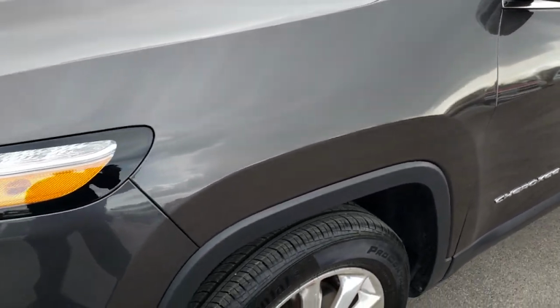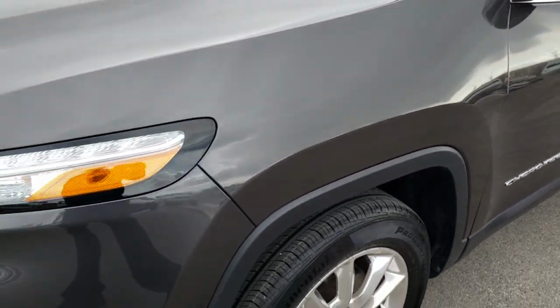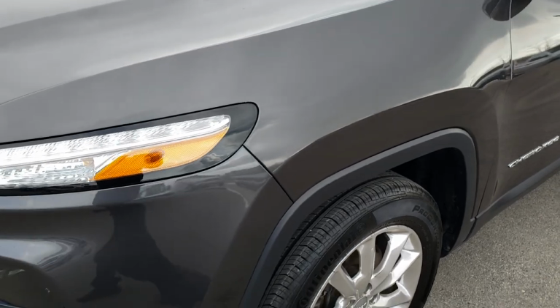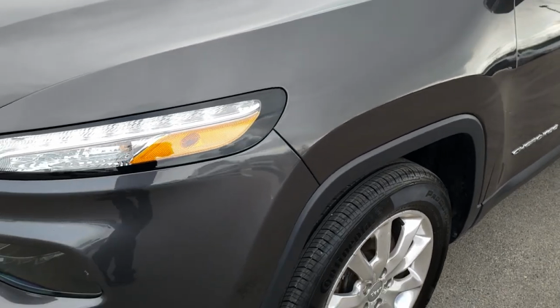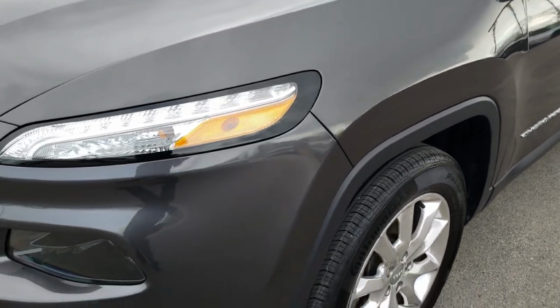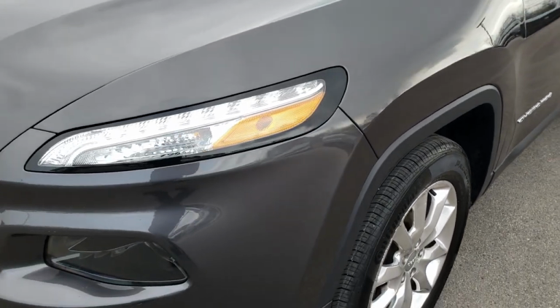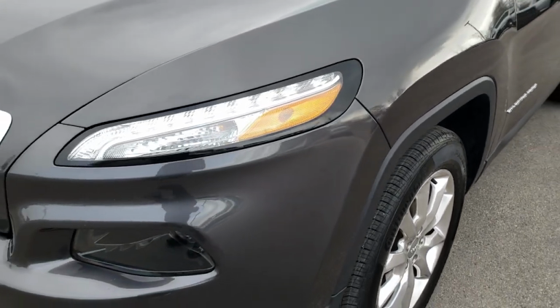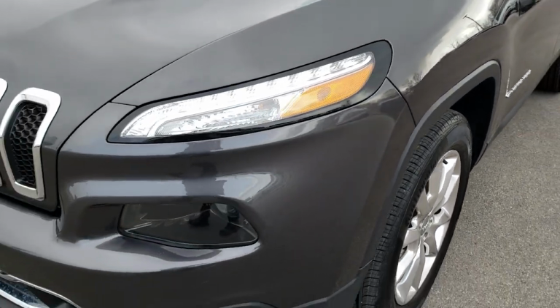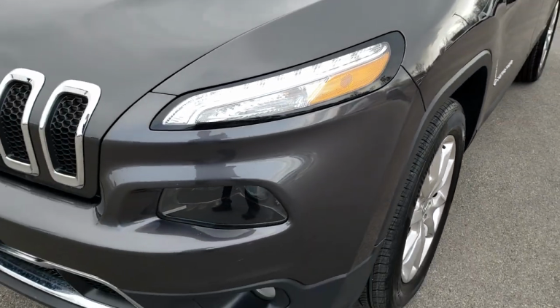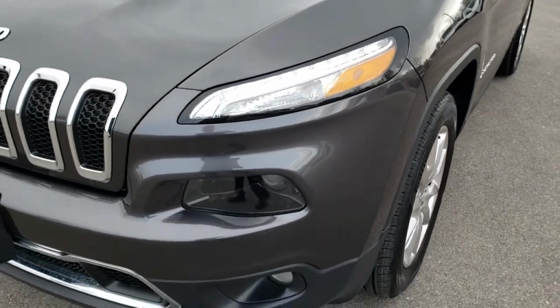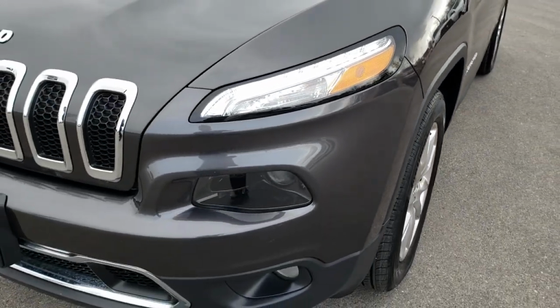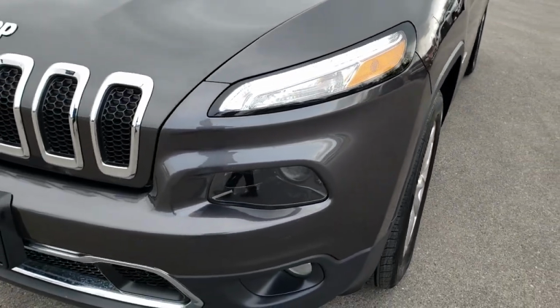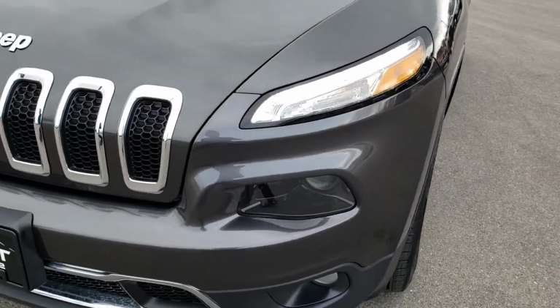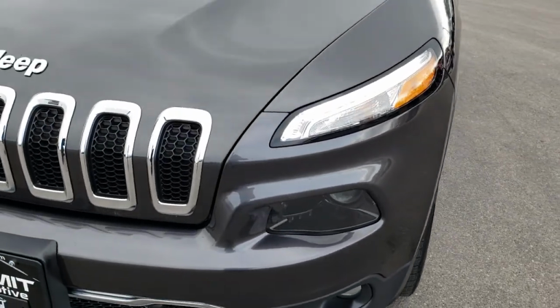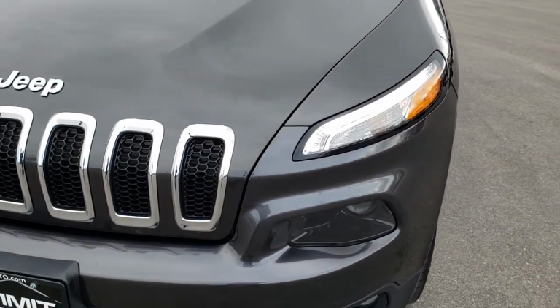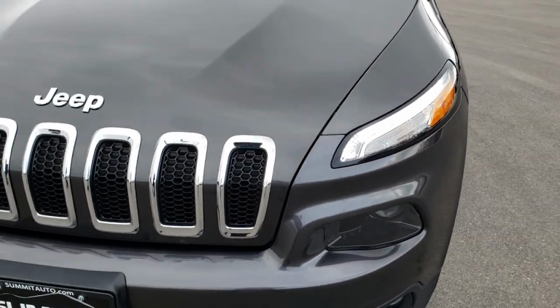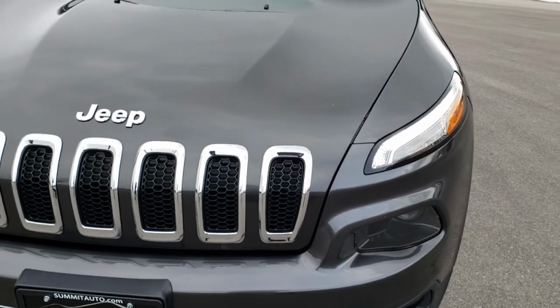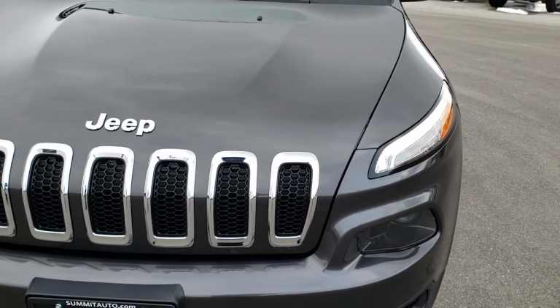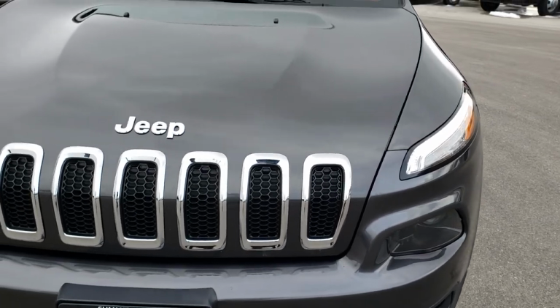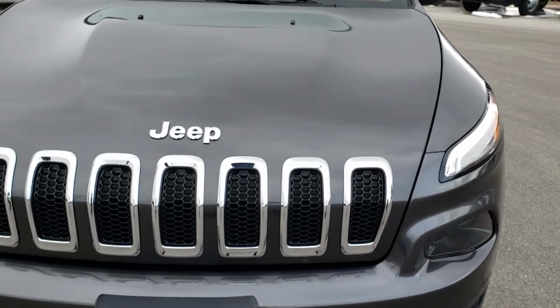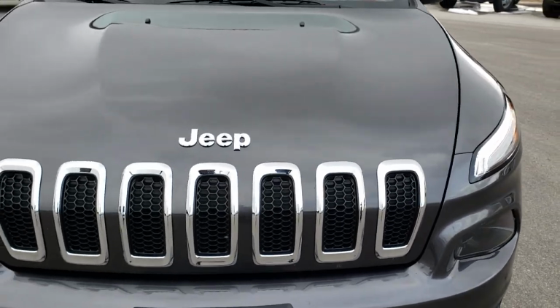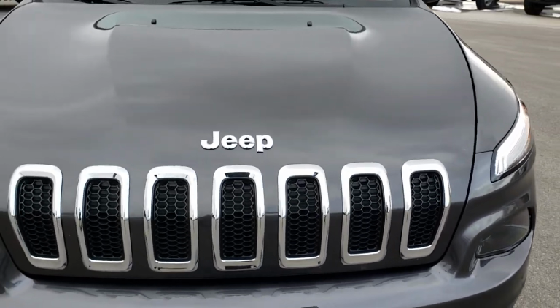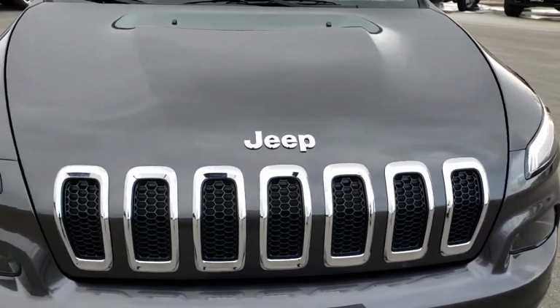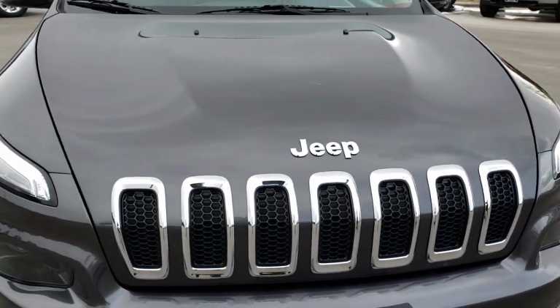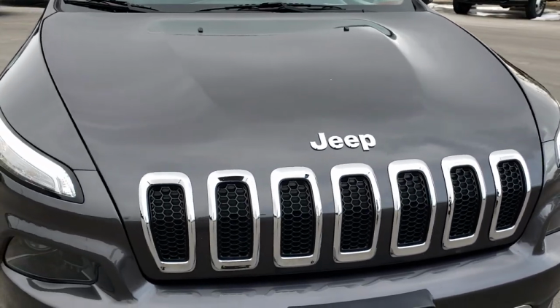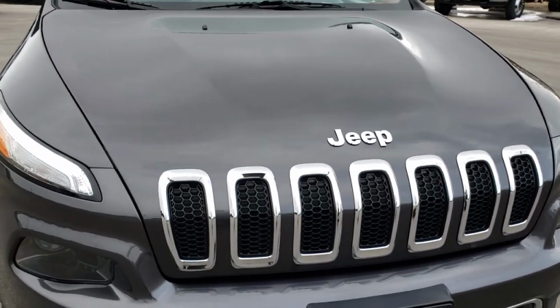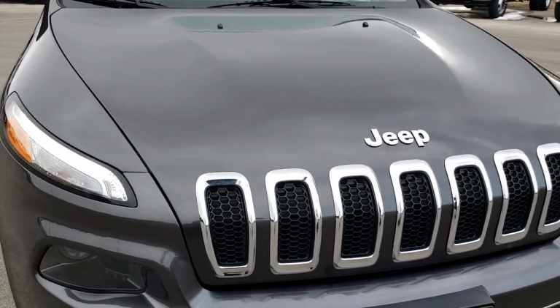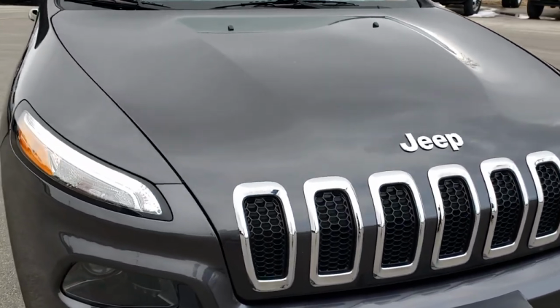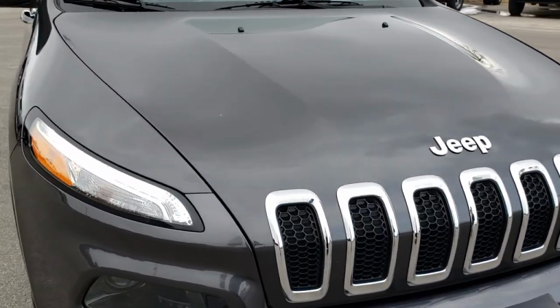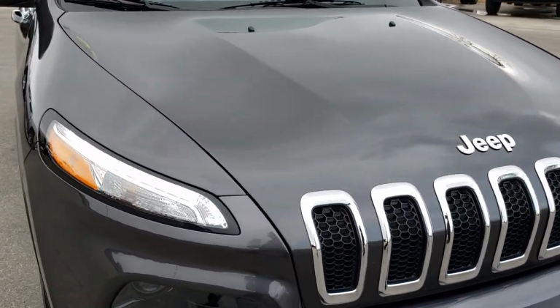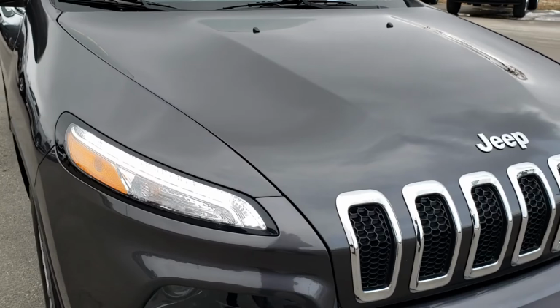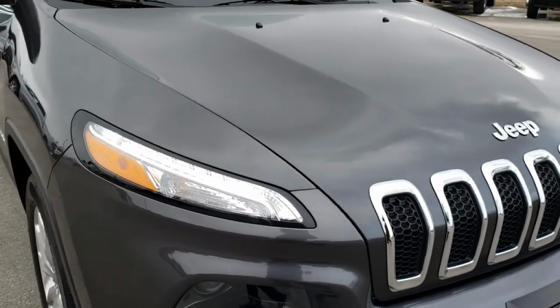We shoot all of our videos in 1080p. So if you have HD capabilities on your computer, tablet, or smartphone device, turn them on now, because it is like you are right here looking at the Jeep with me.